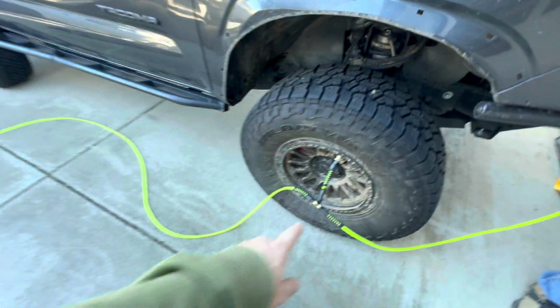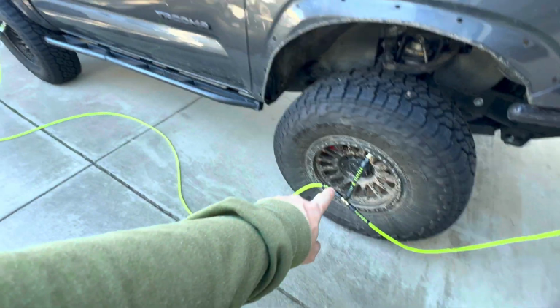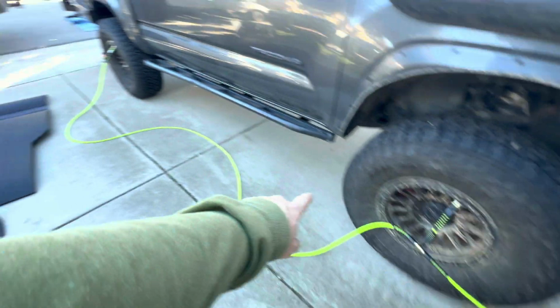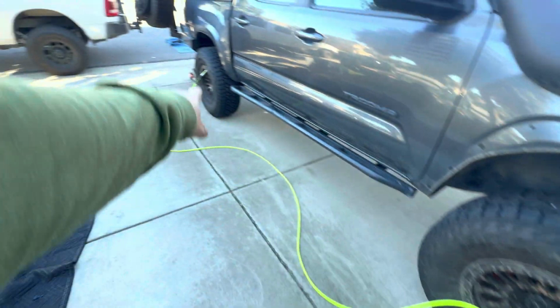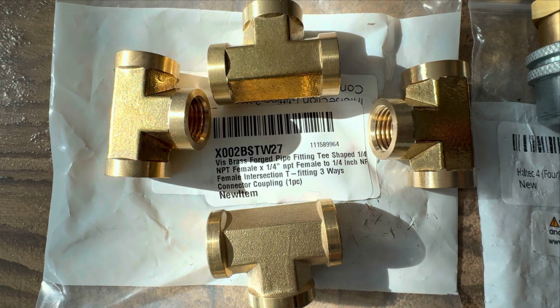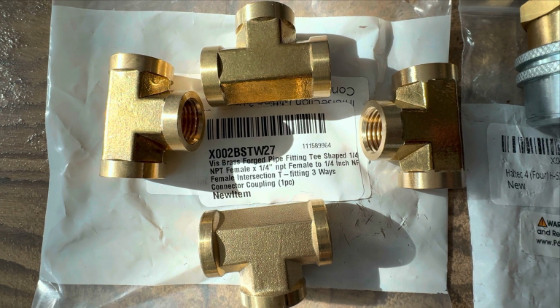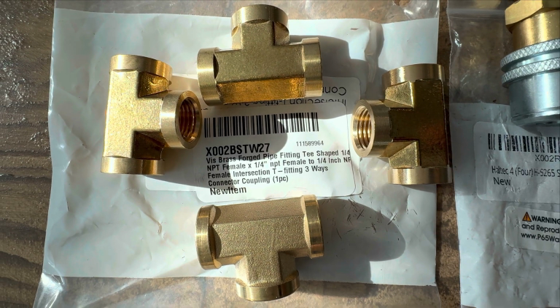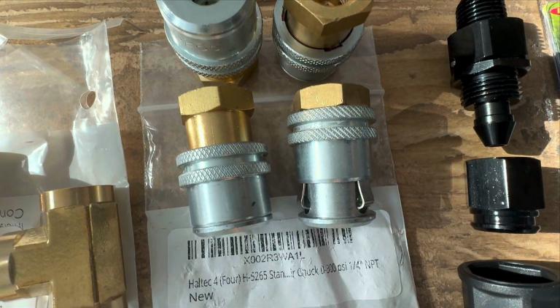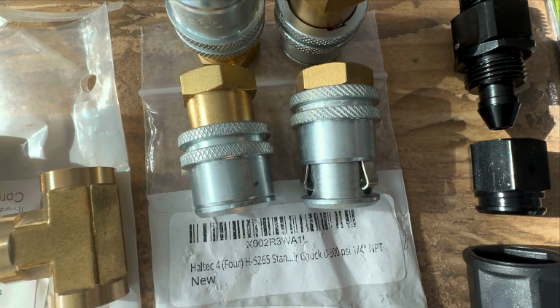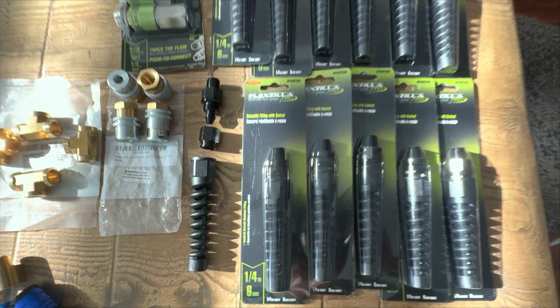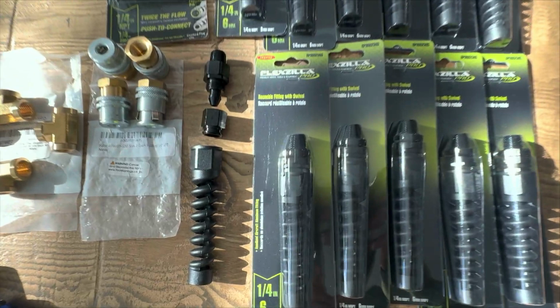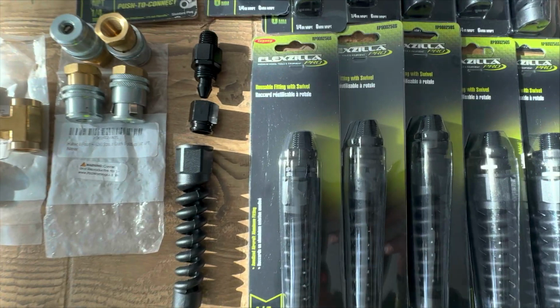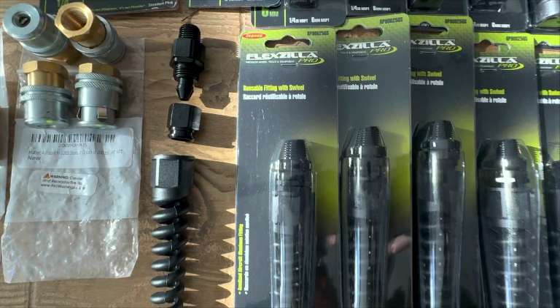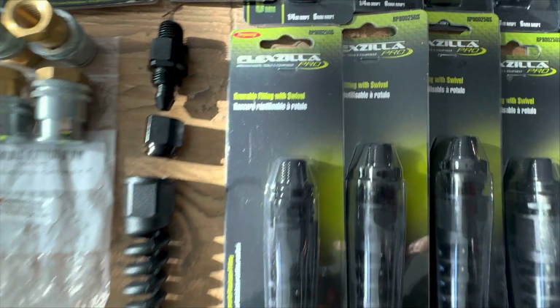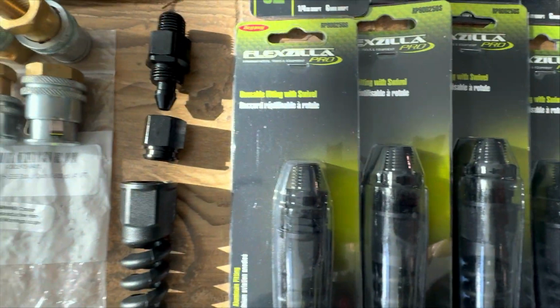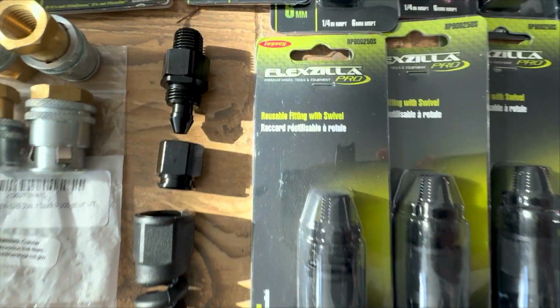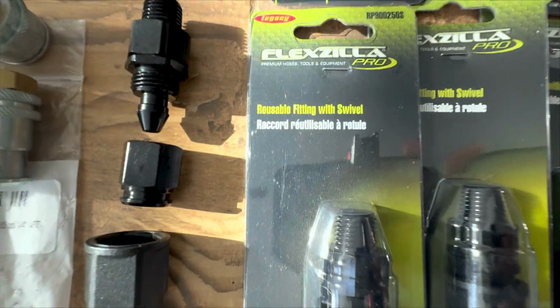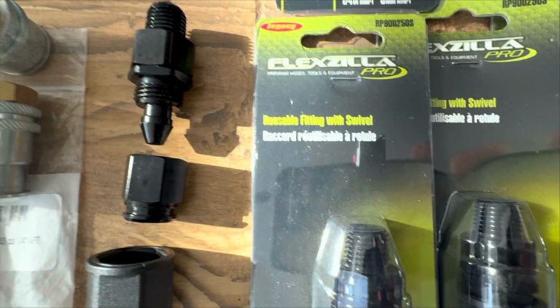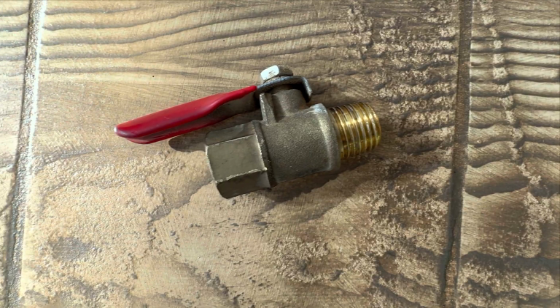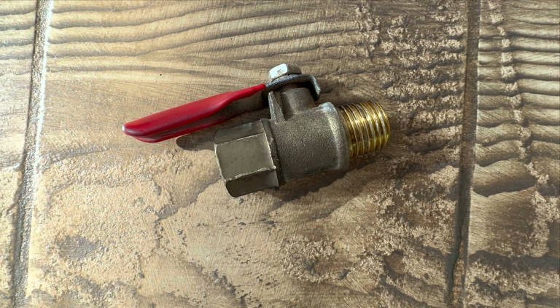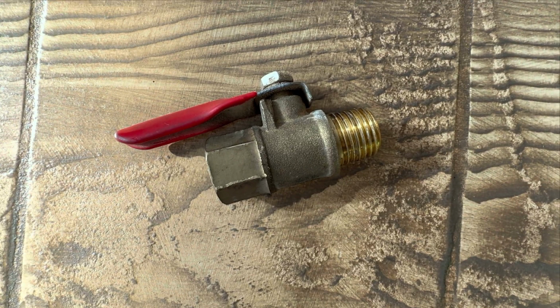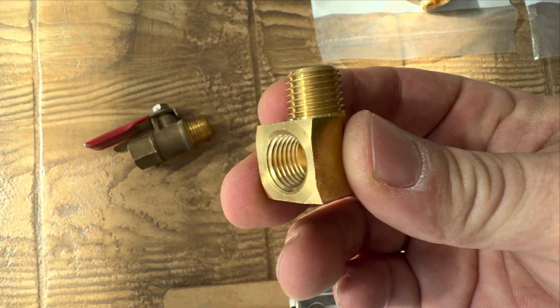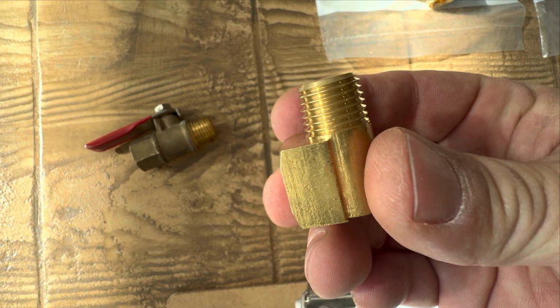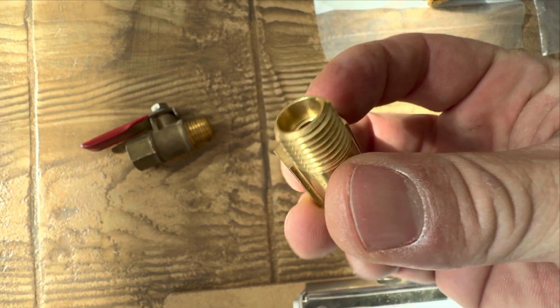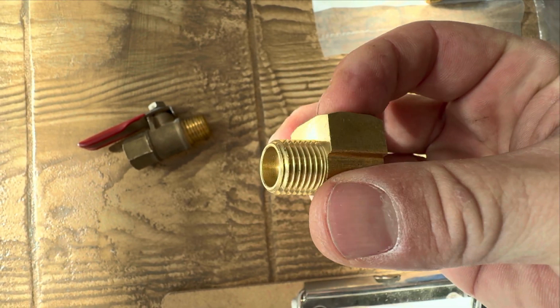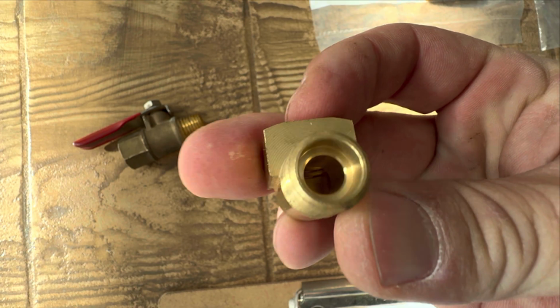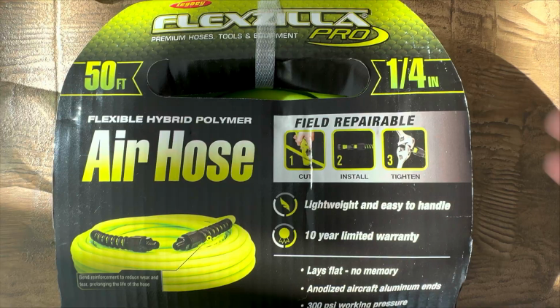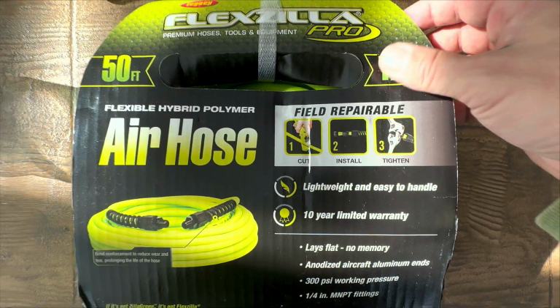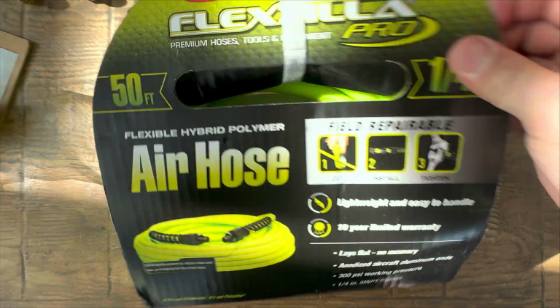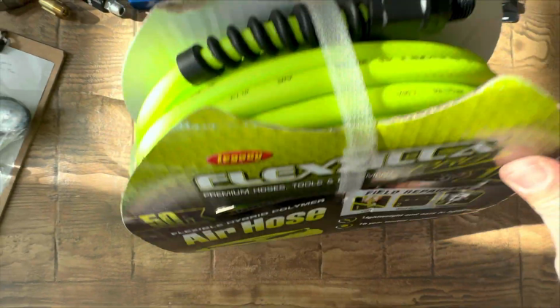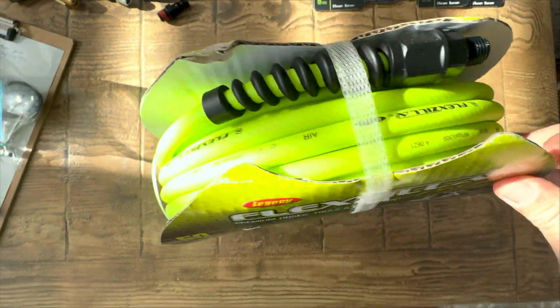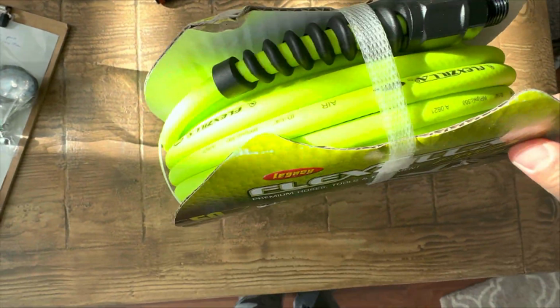Welcome to the build. Here's a quick rundown of parts I used. Total build cost me, rounding up, about $180. There are cheaper options out there, but nothing that is going to function as versatile as this.